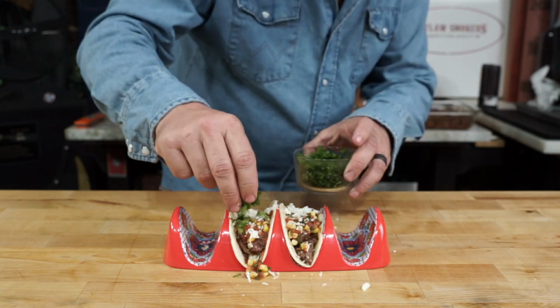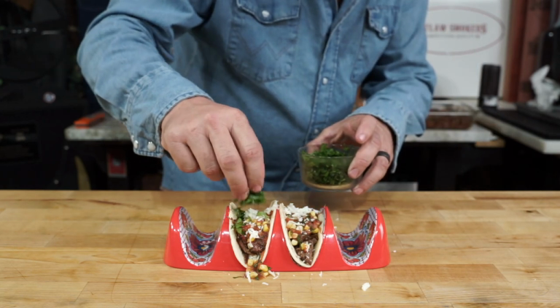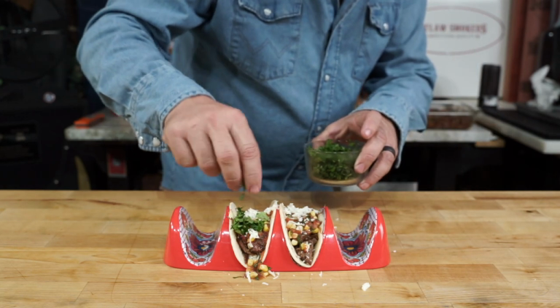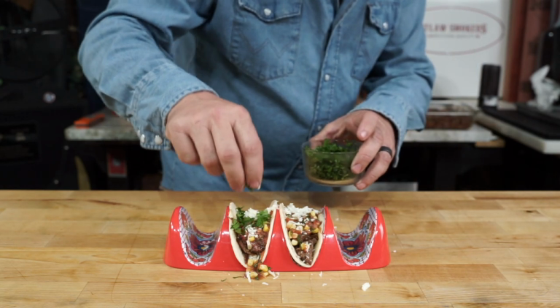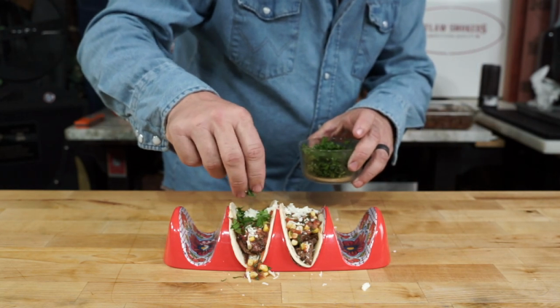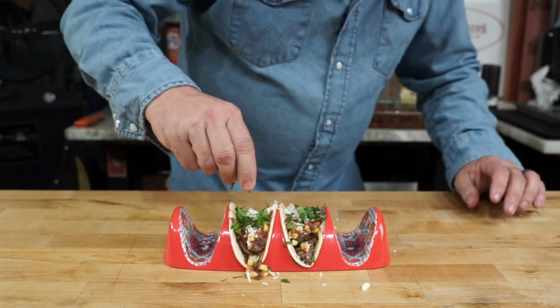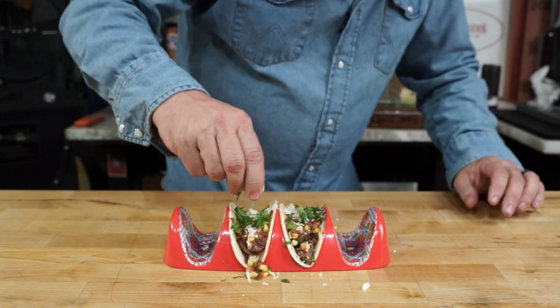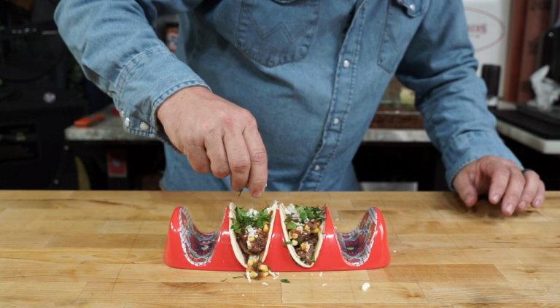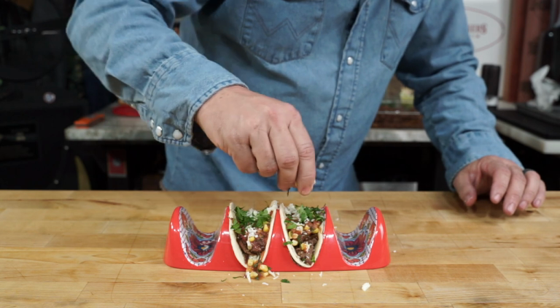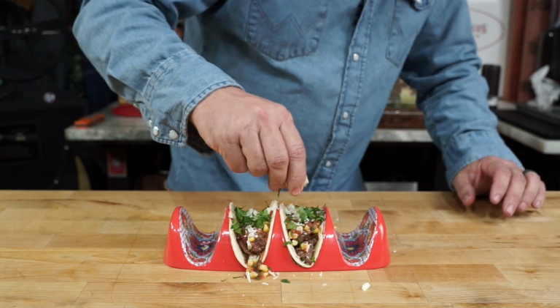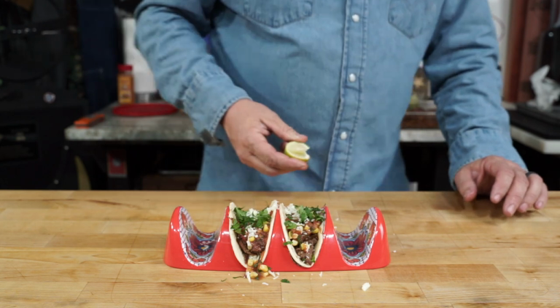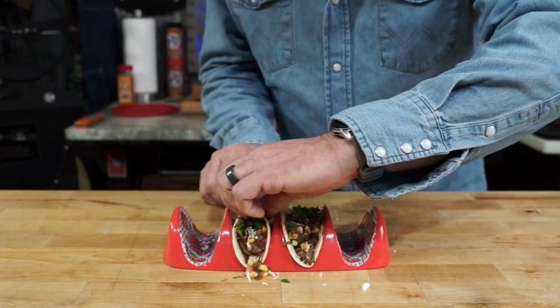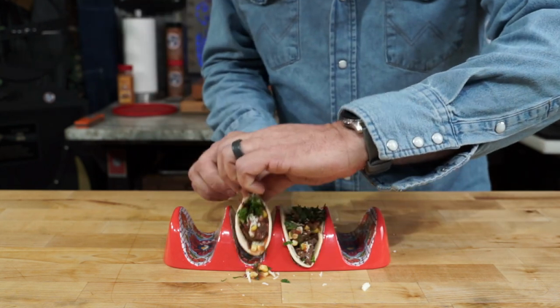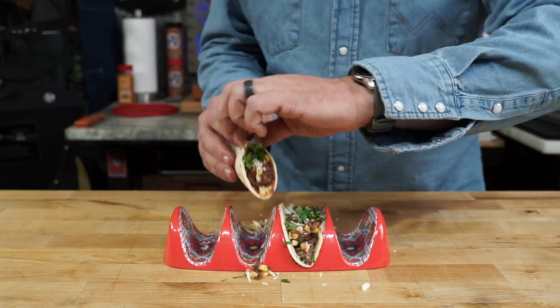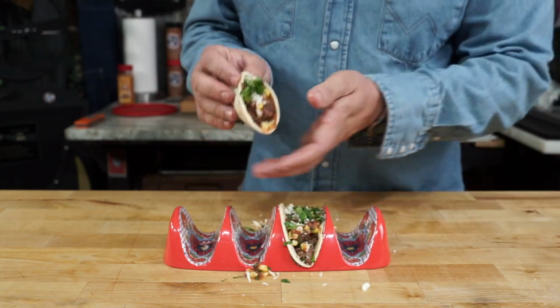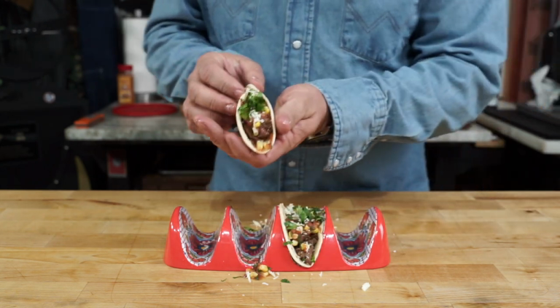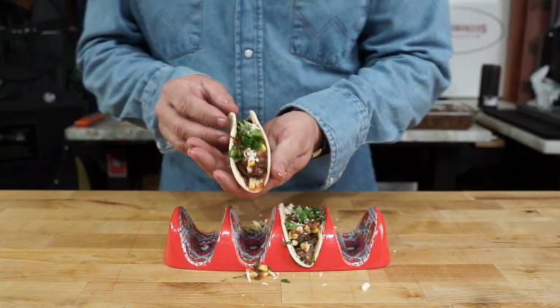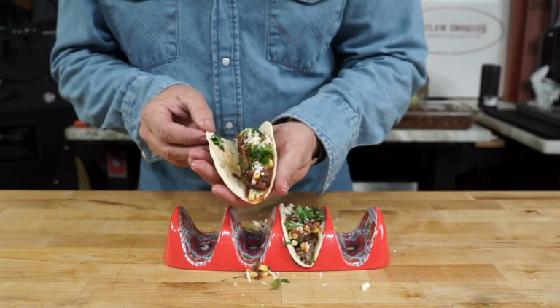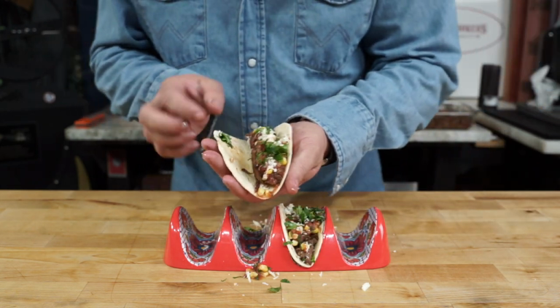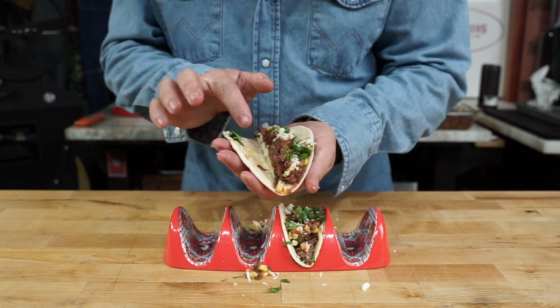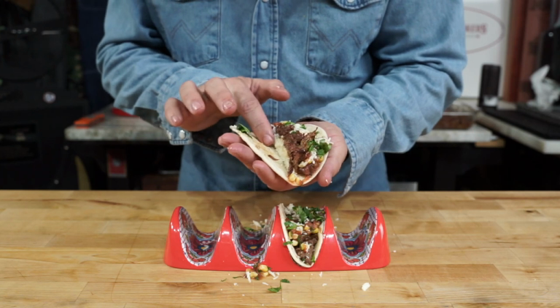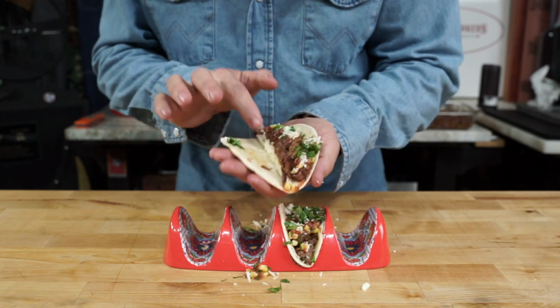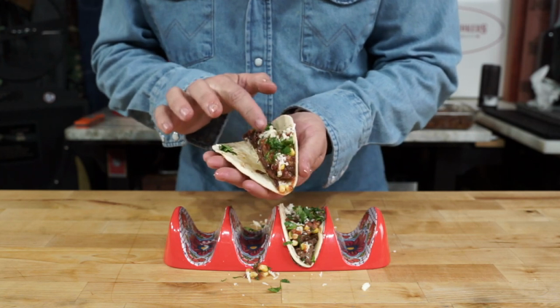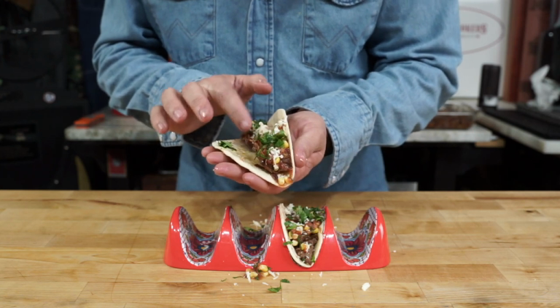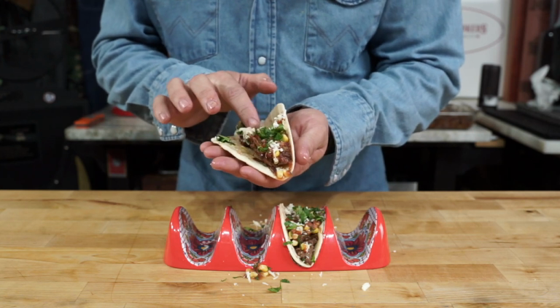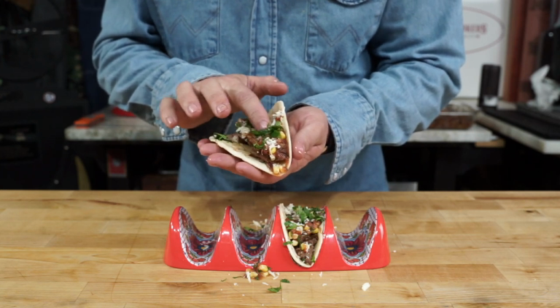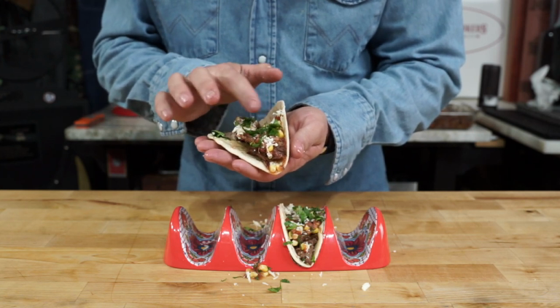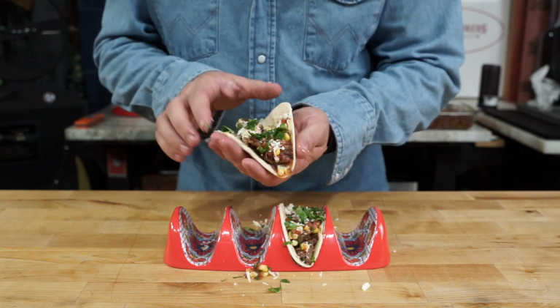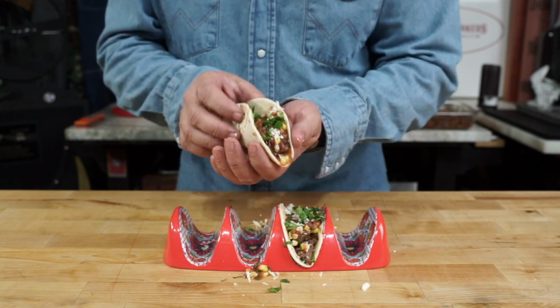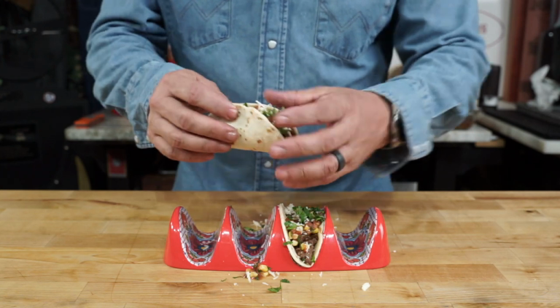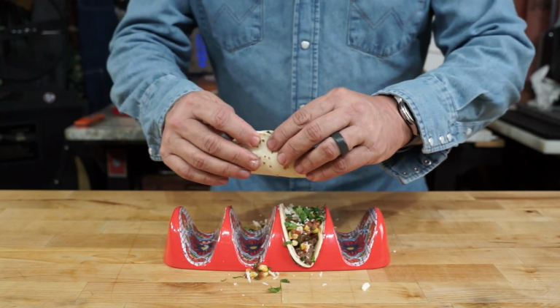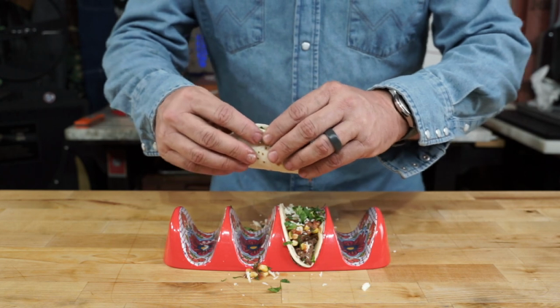More cheese, a little bit more cilantro because we love cilantro, a little lime just for a little zing — and there you have it, my friends. That's a good-looking taco. The meat melted a little bit of that cheese on the bottom, so we've got two textures of cheese.